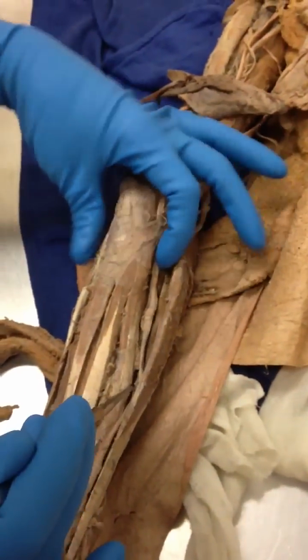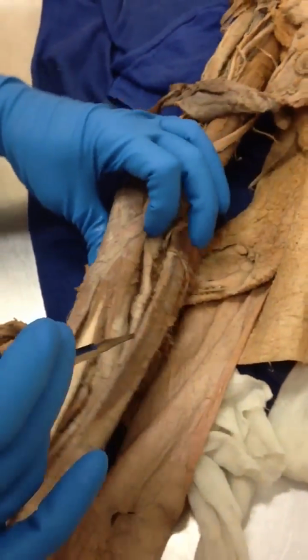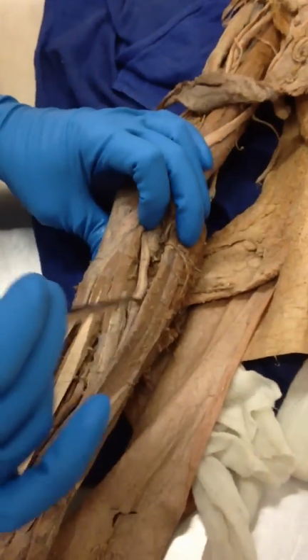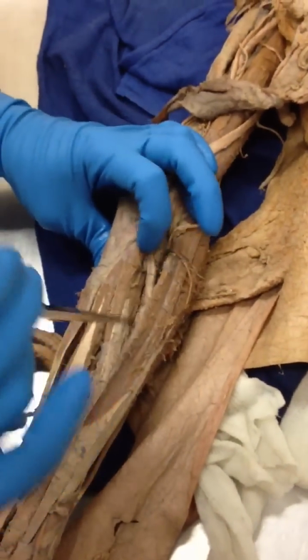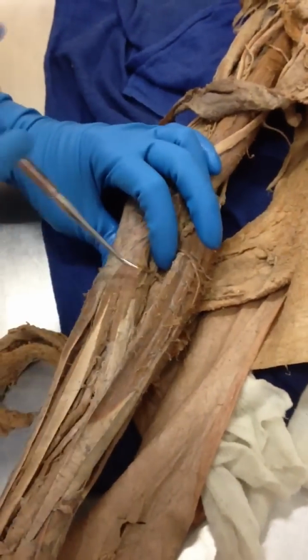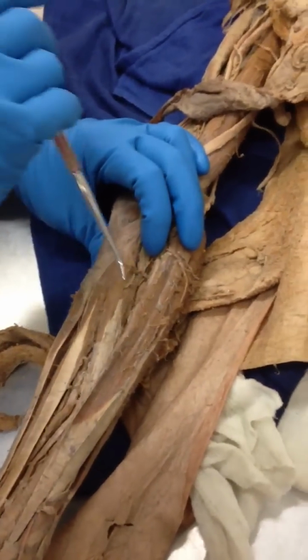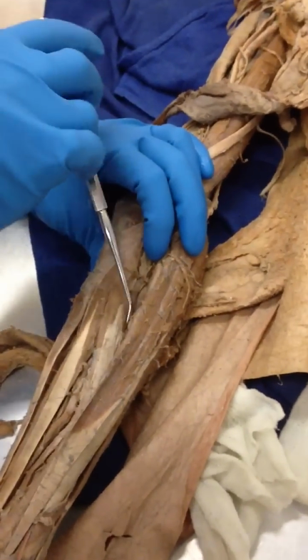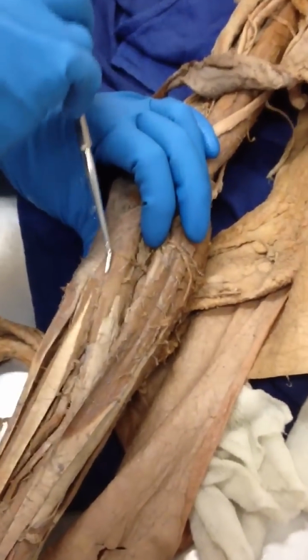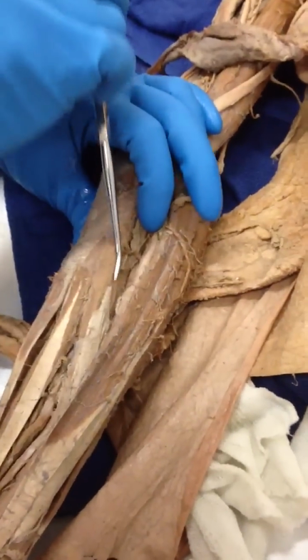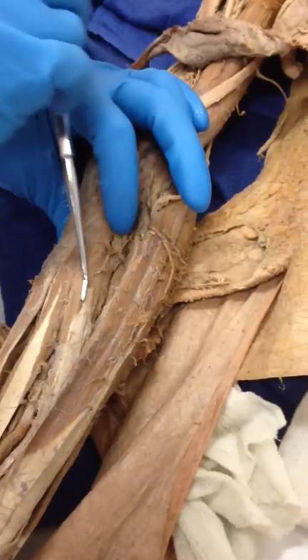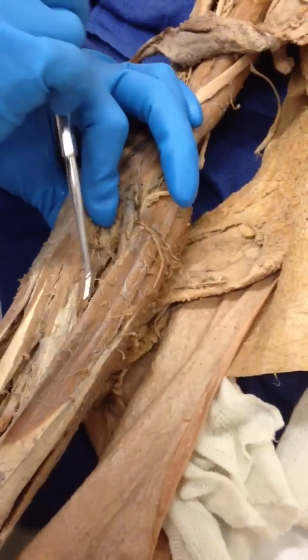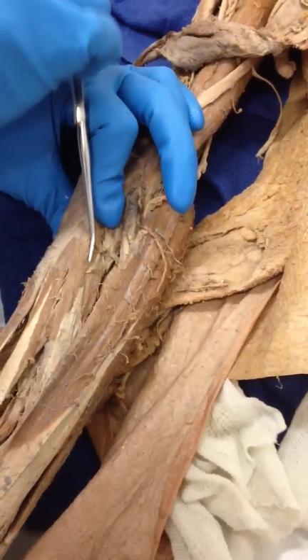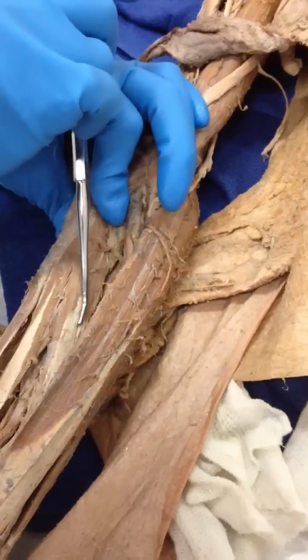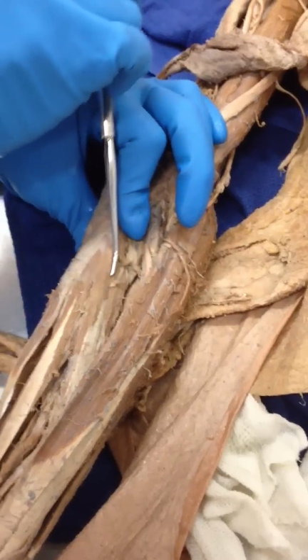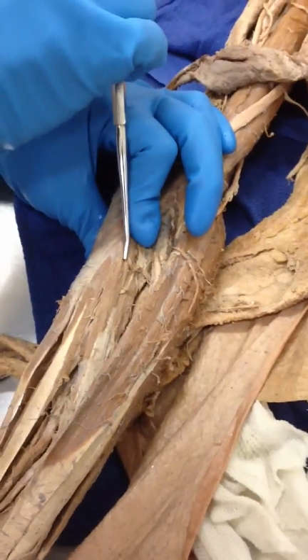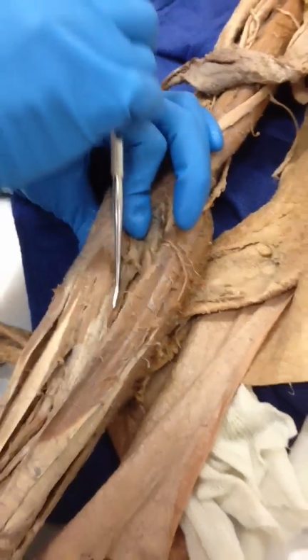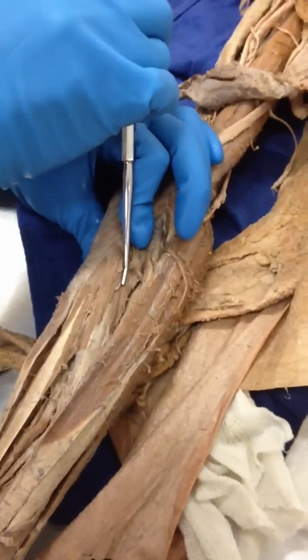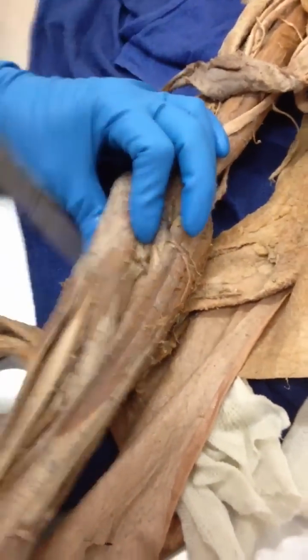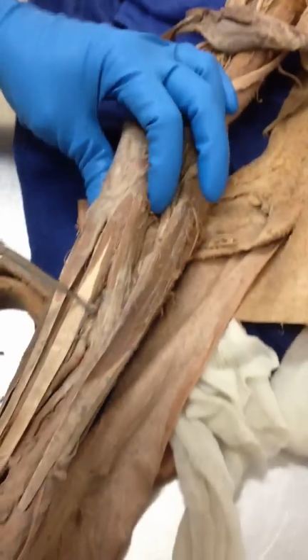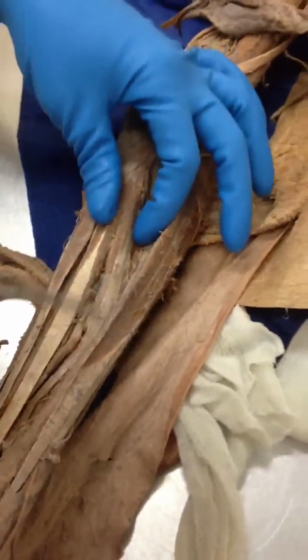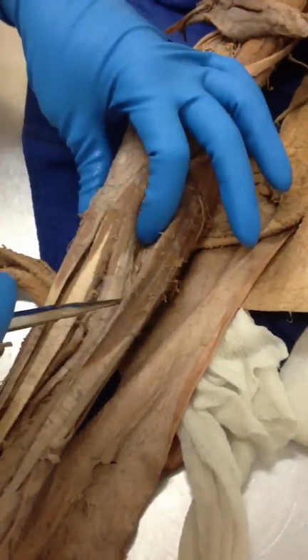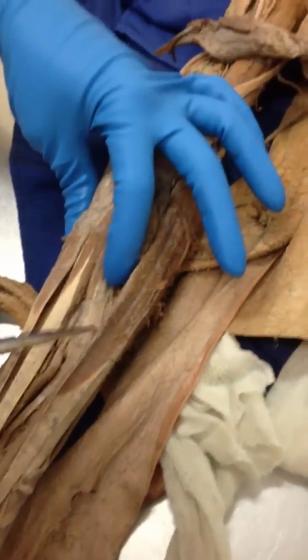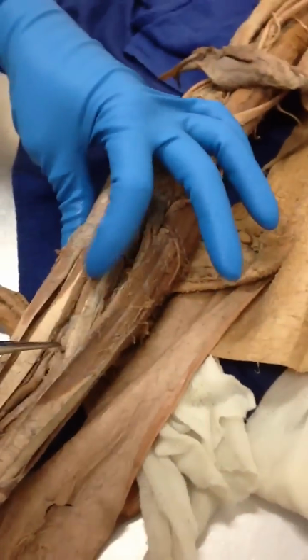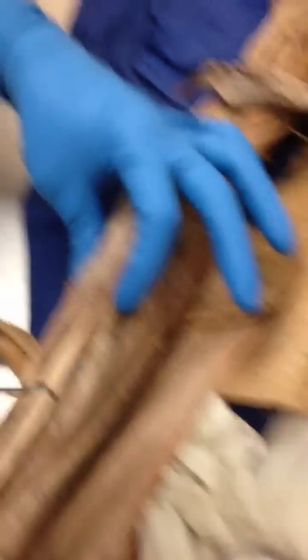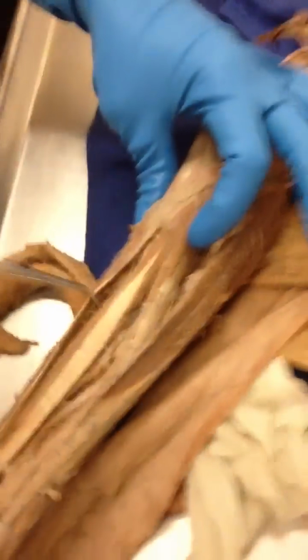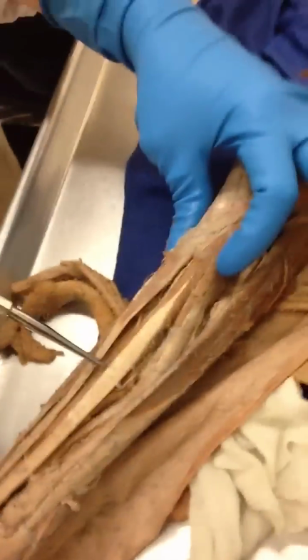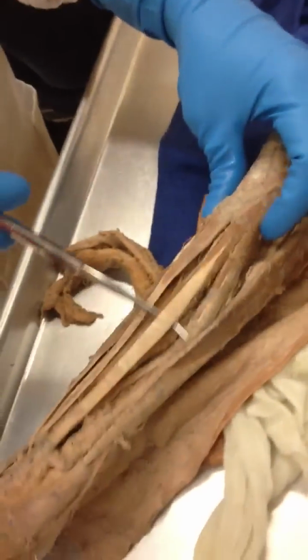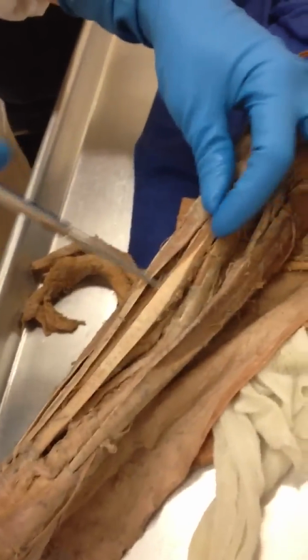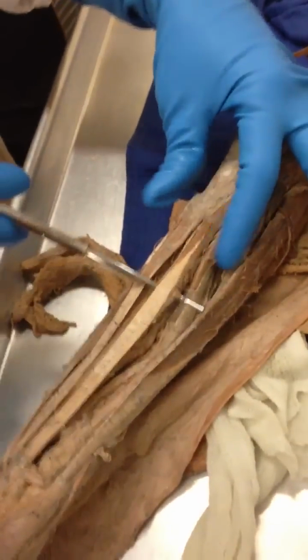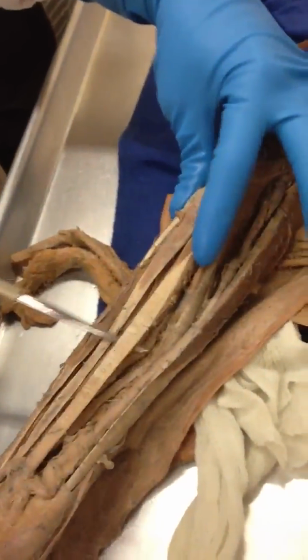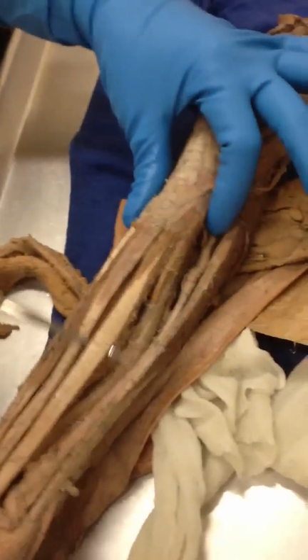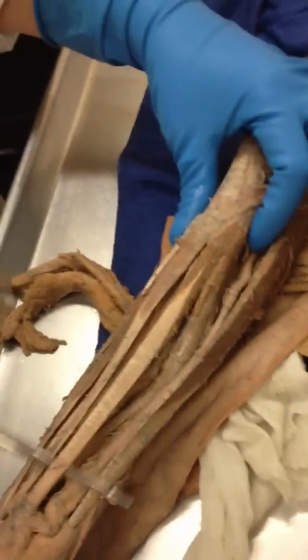And then we have the pronator going, the fibers going this way. Right here? And then we have the flexor carpi radialis.